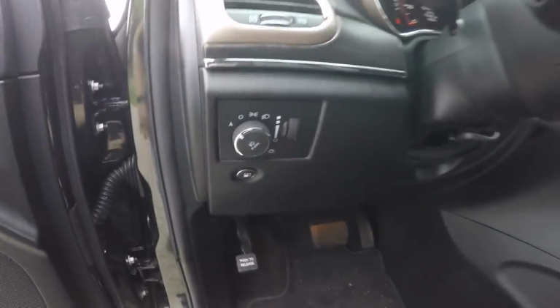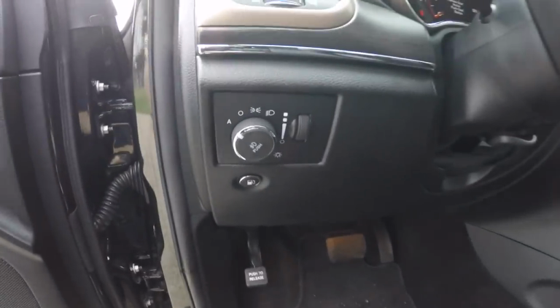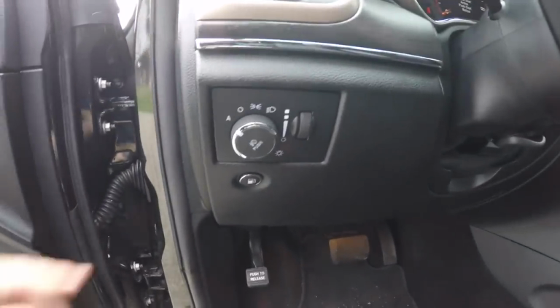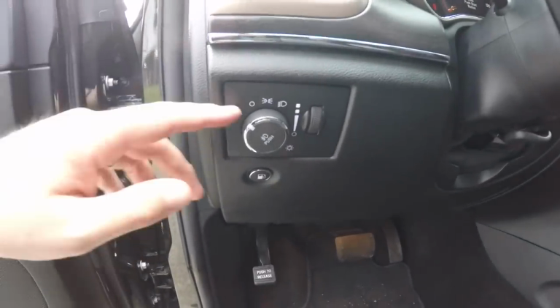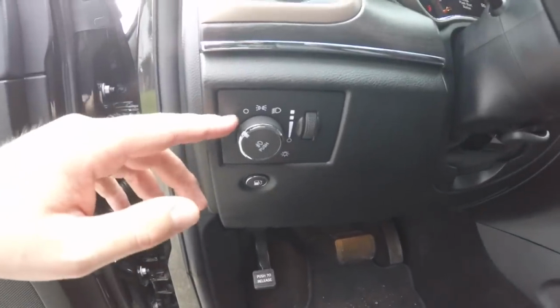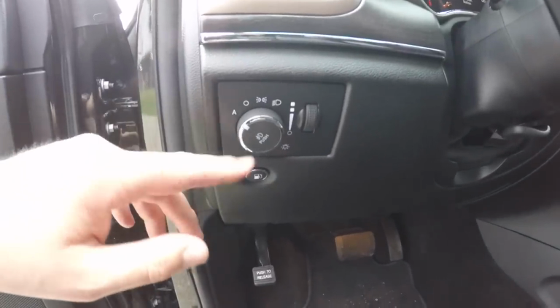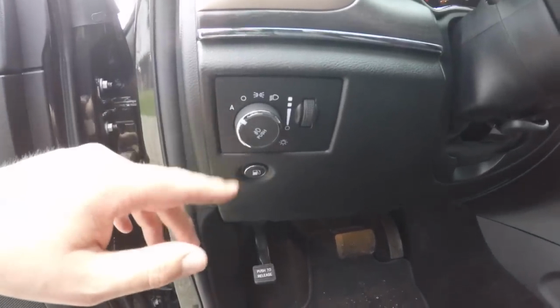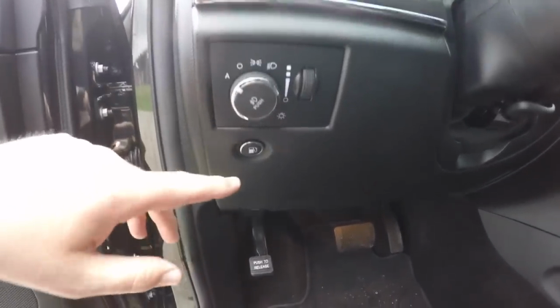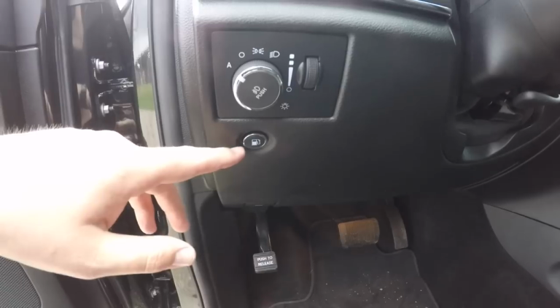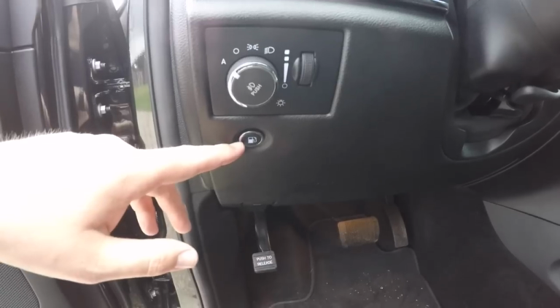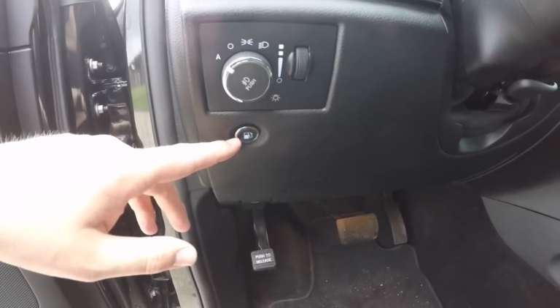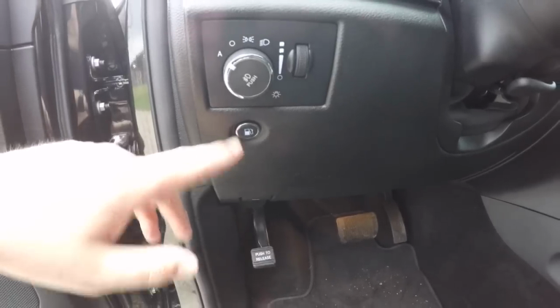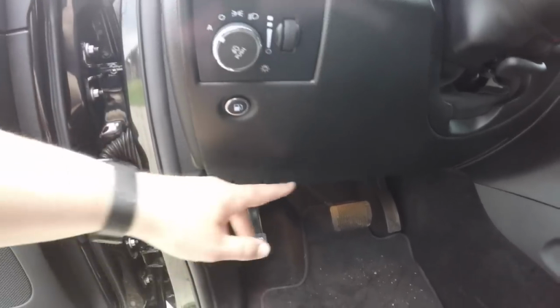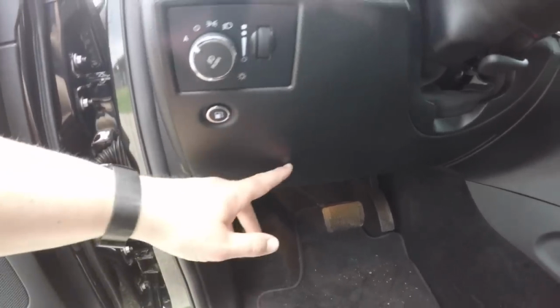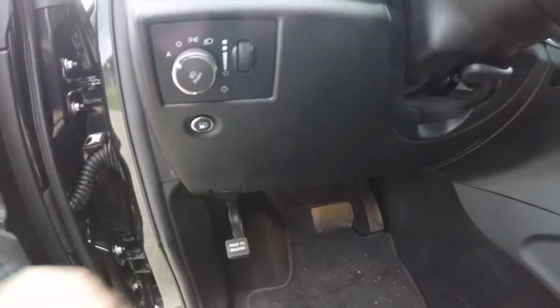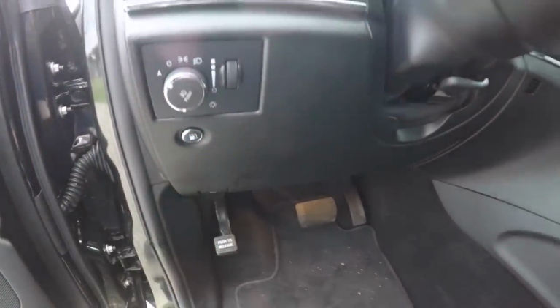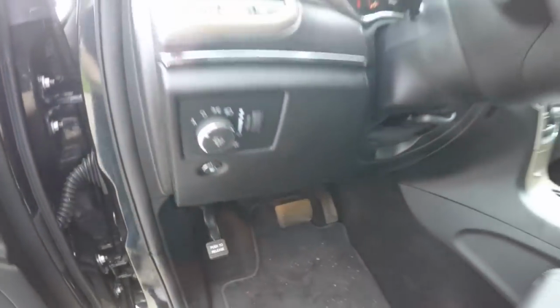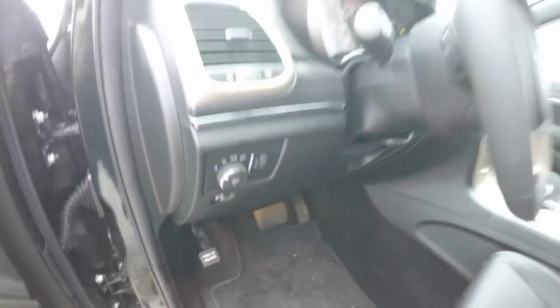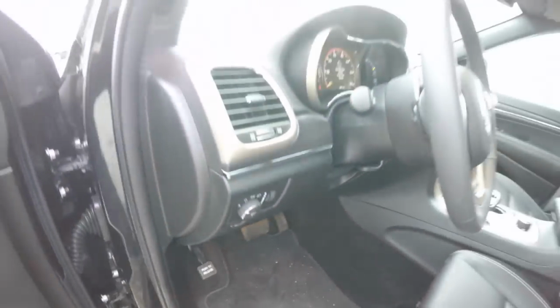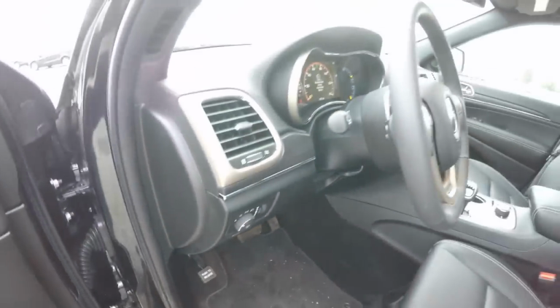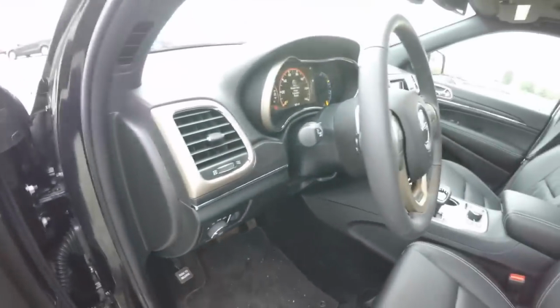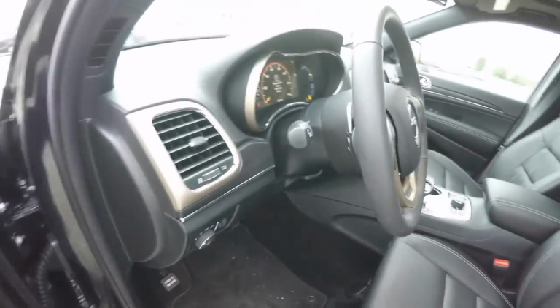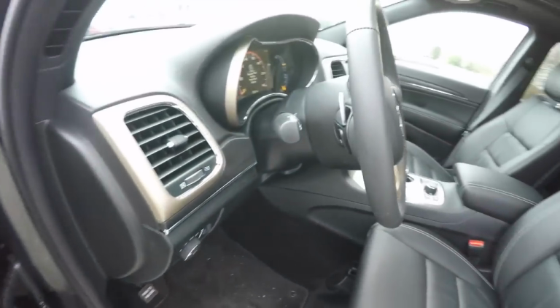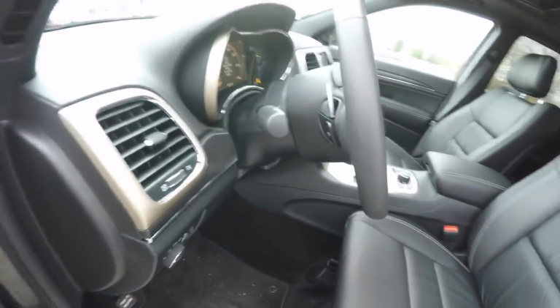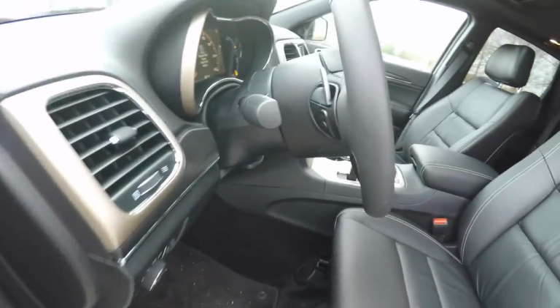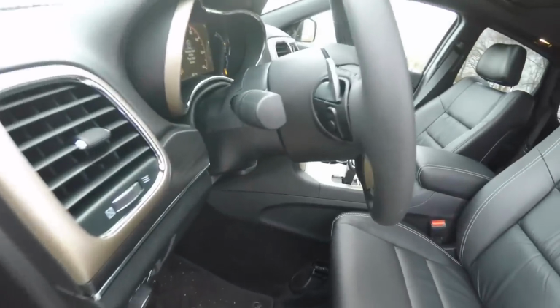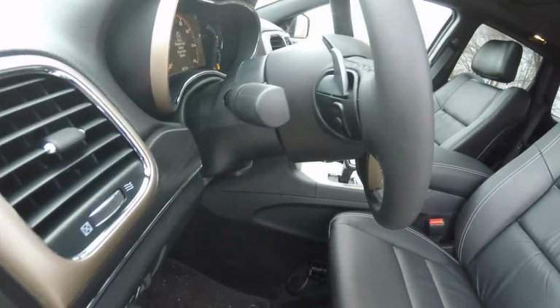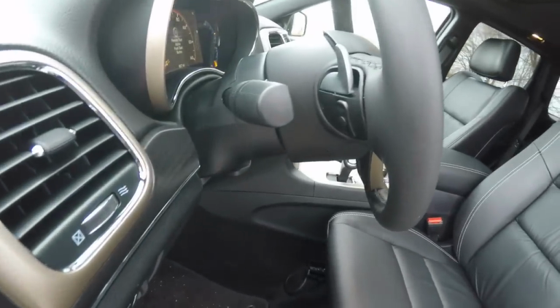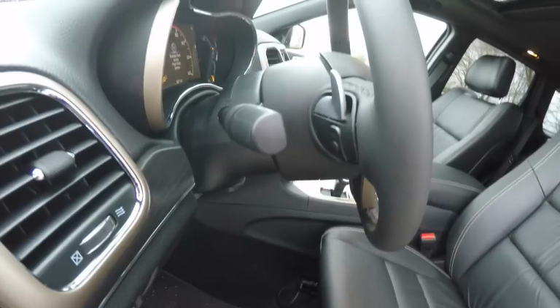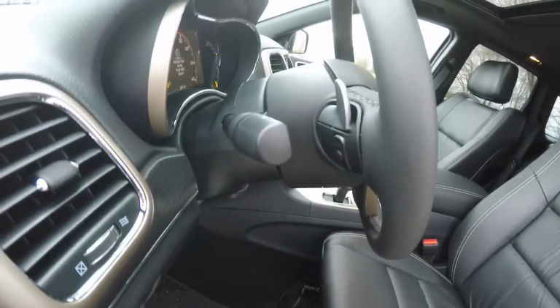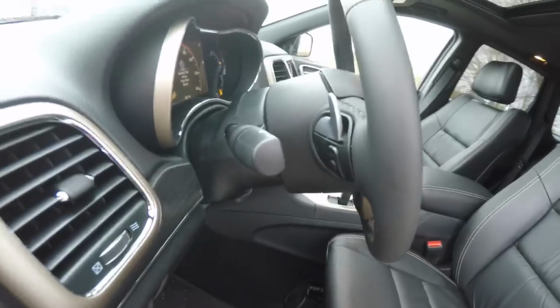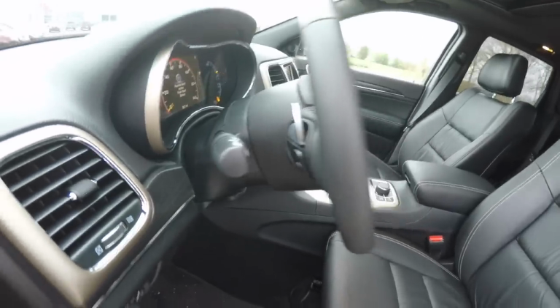This vehicle is equipped with automatic headlamps and fog lamps. It also has a remote fuel door release and driver-side knee airbag. Leather-wrapped, tilt-and-telescoping steering wheel with integrated audio controls and shift paddles.